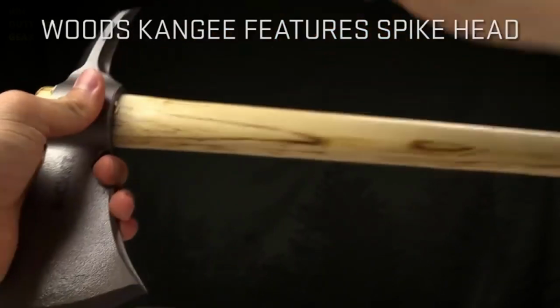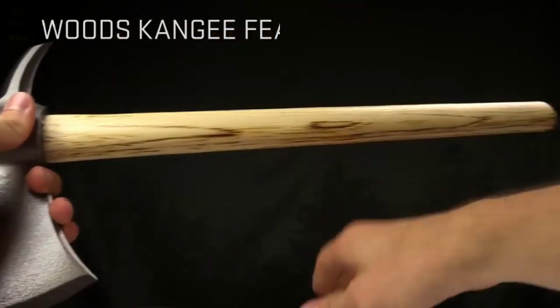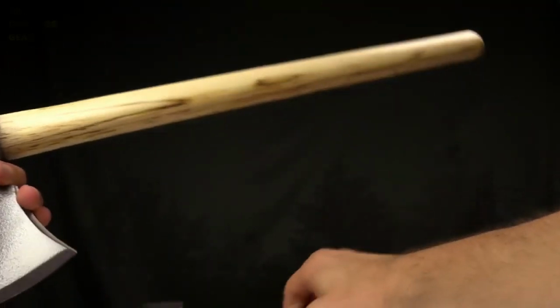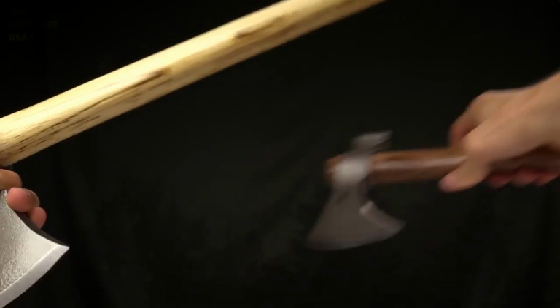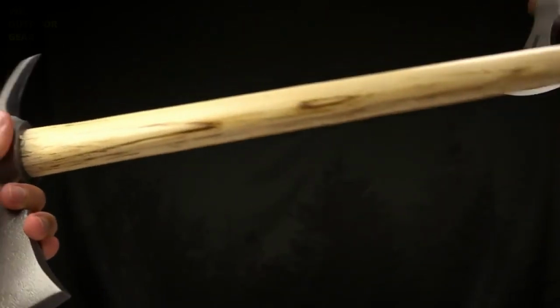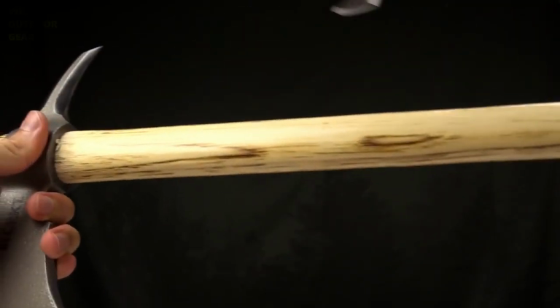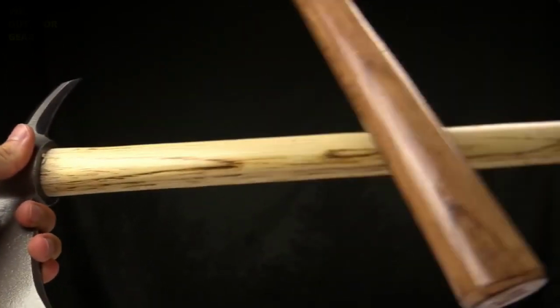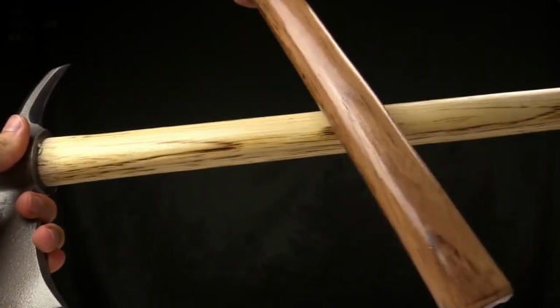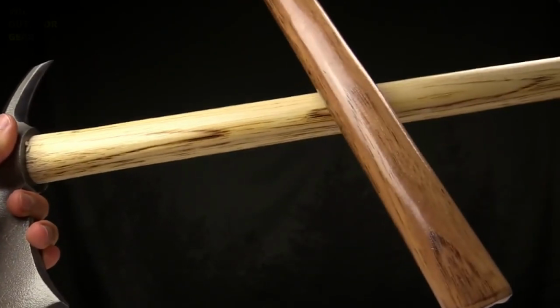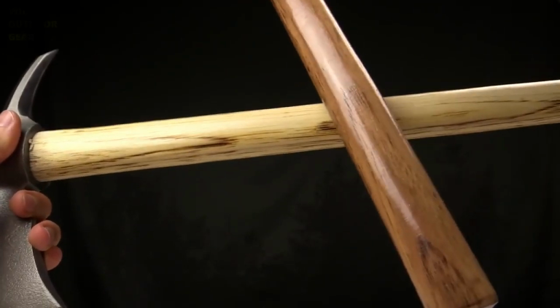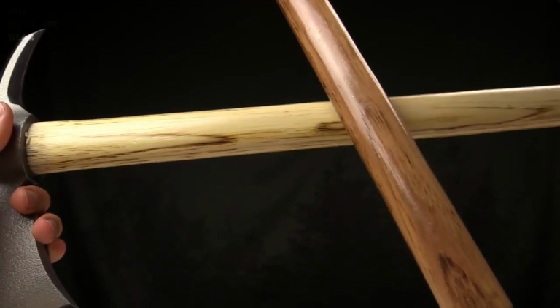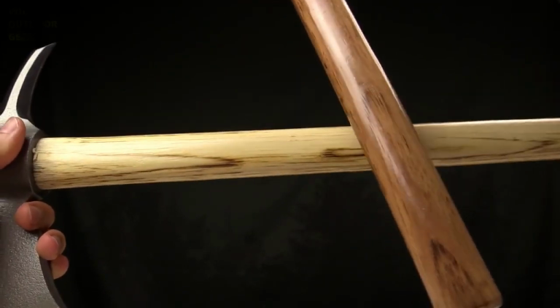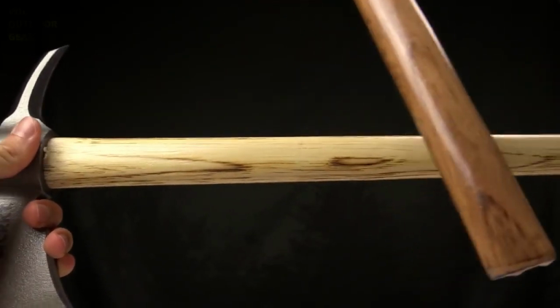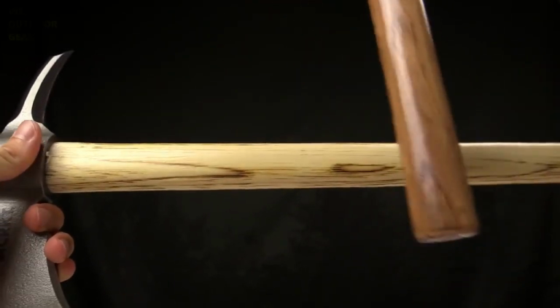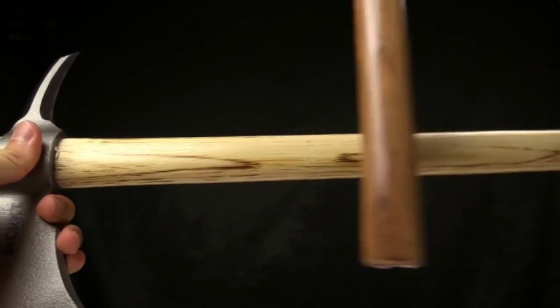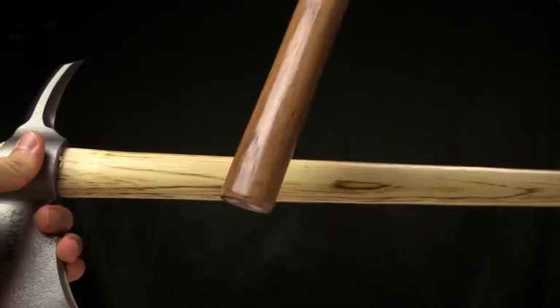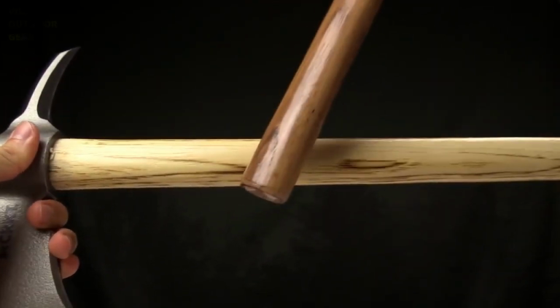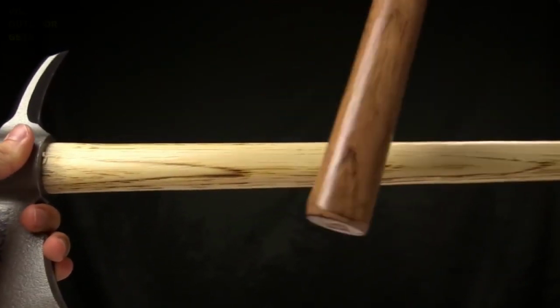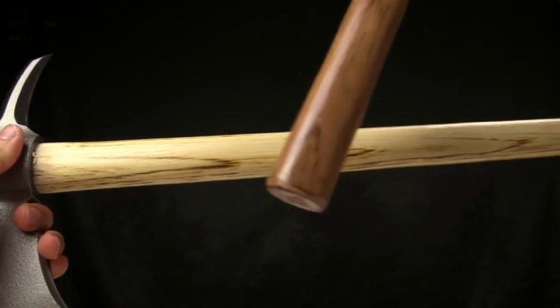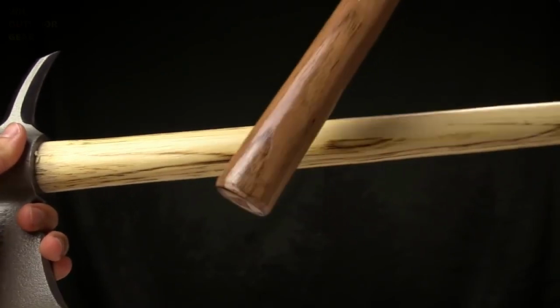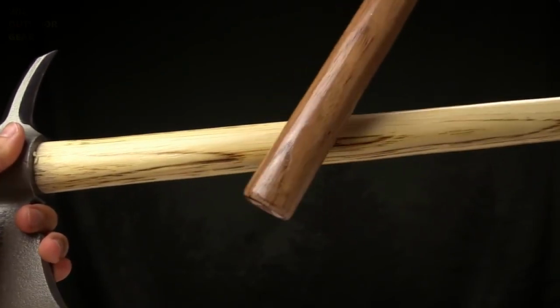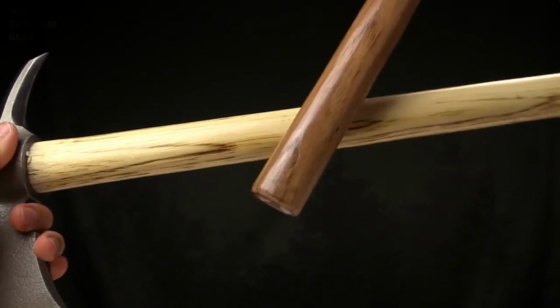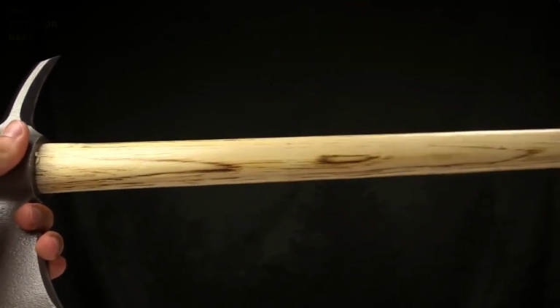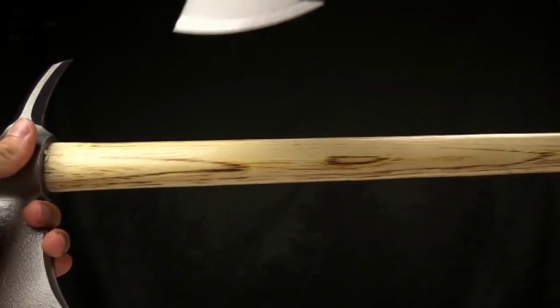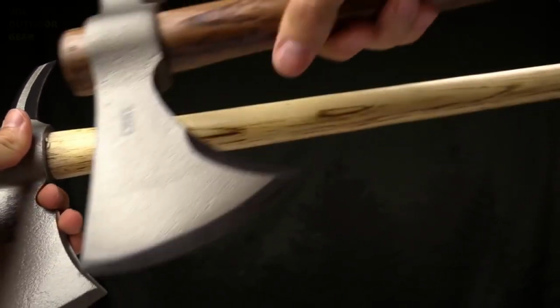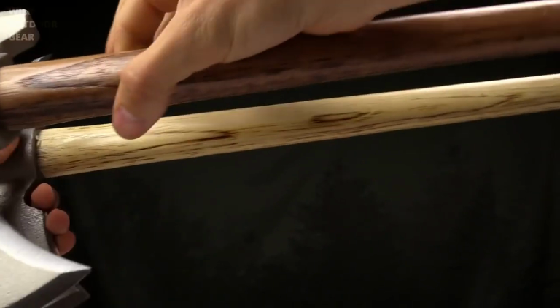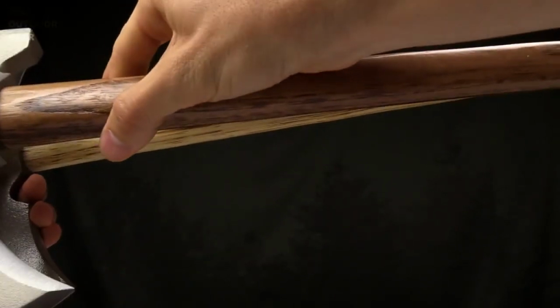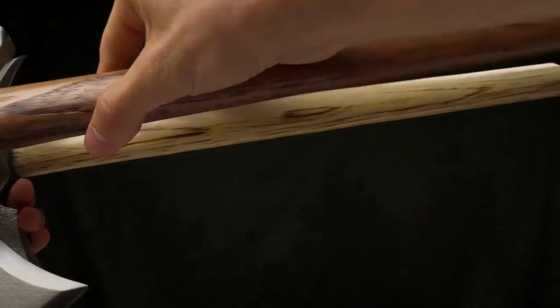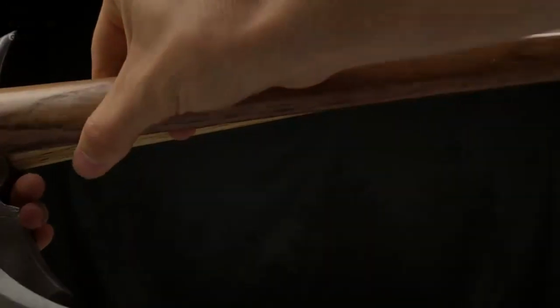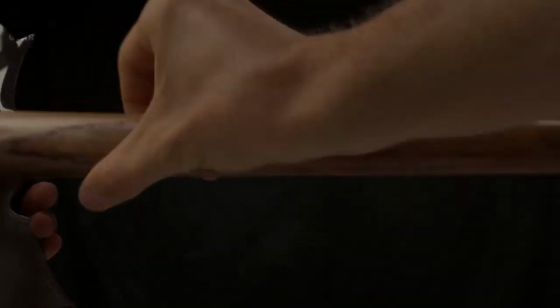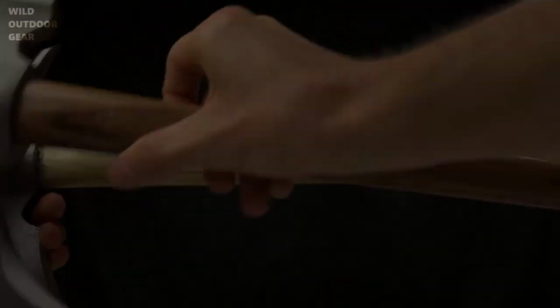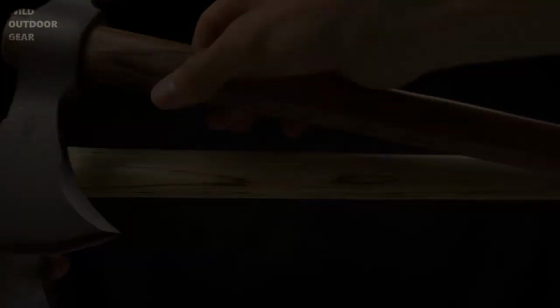Both handles are Tennessee Hickory, and as these are natural materials, you're going to be looking at your own unique handle color. They come in two different handle colors.